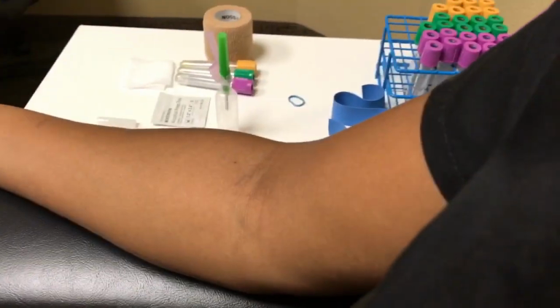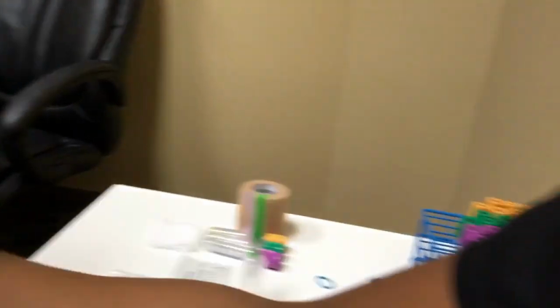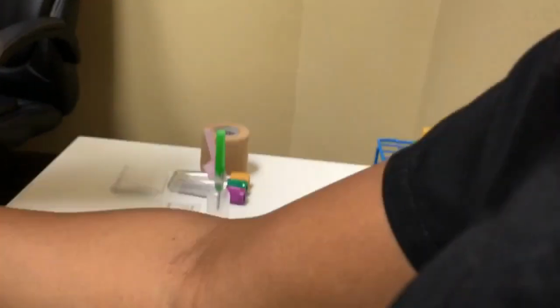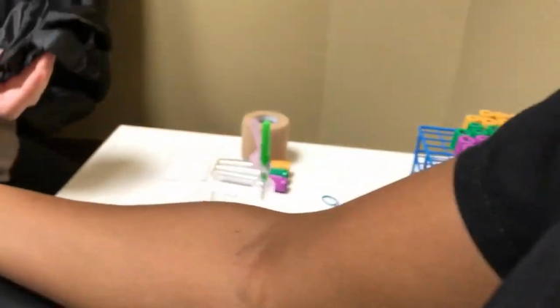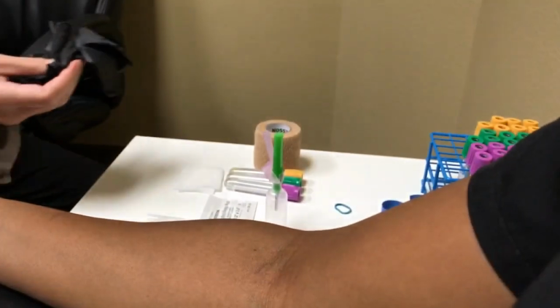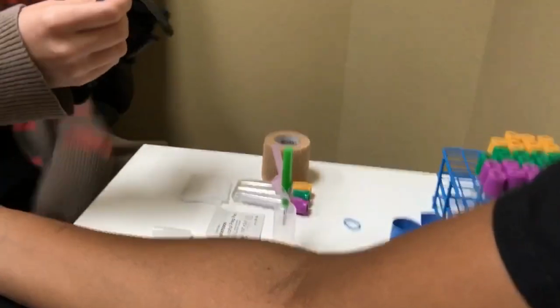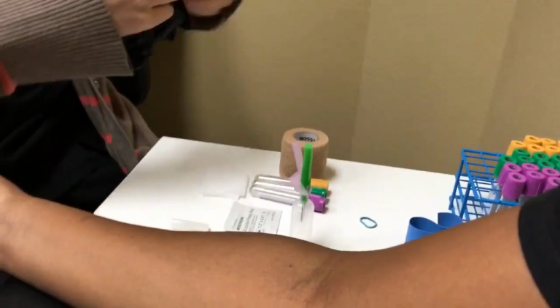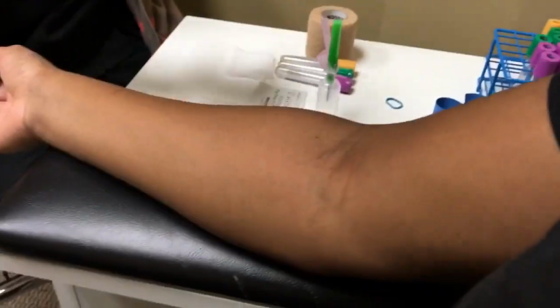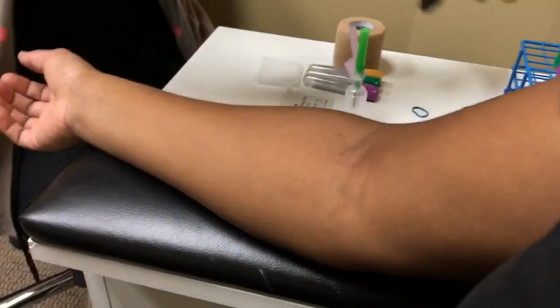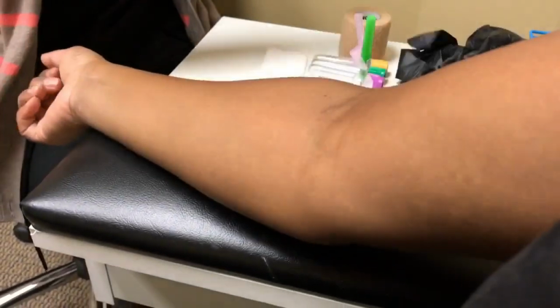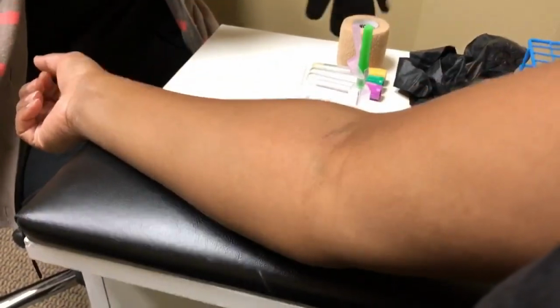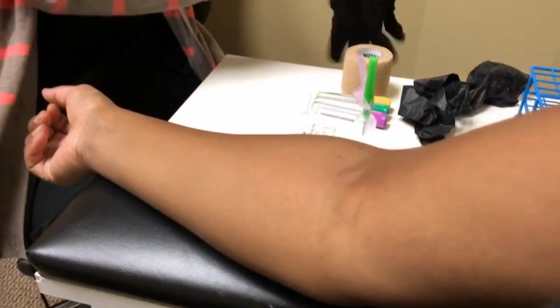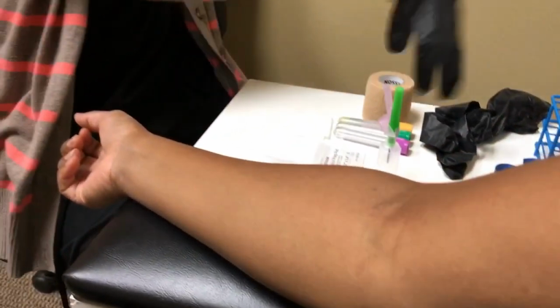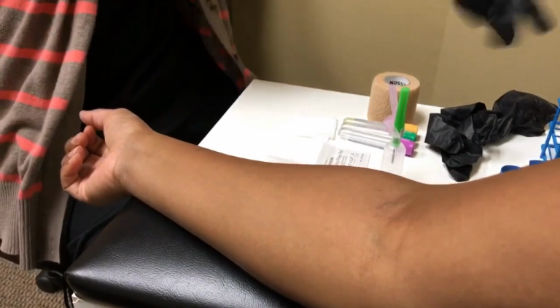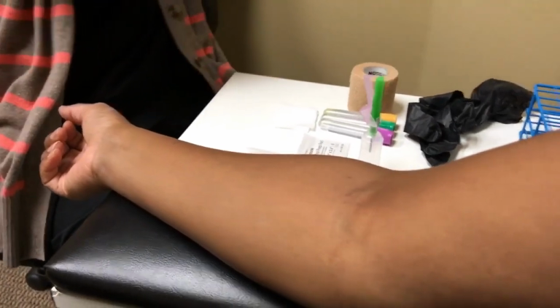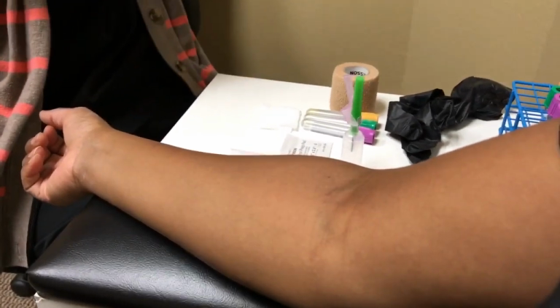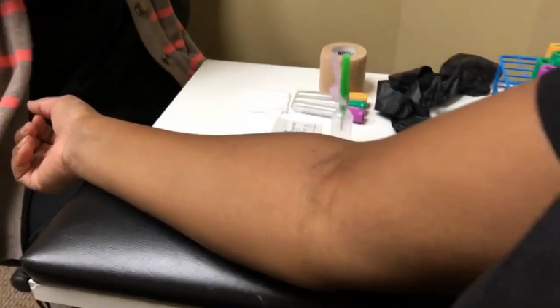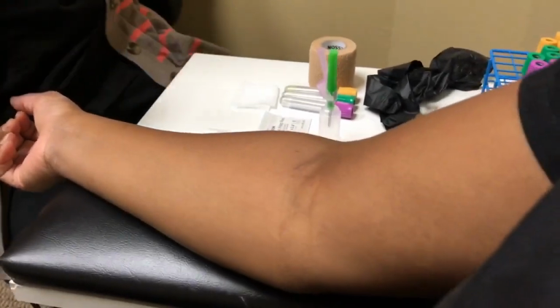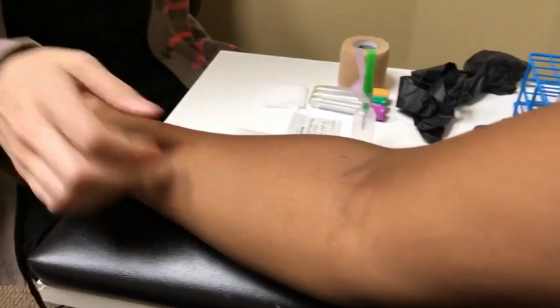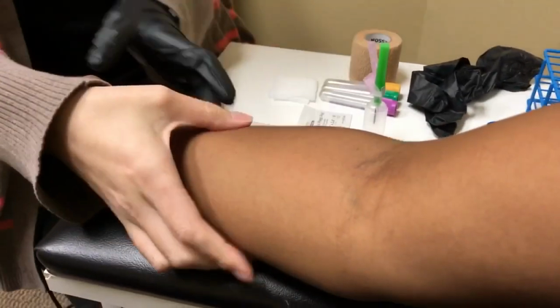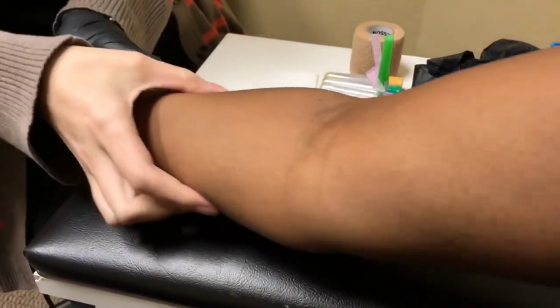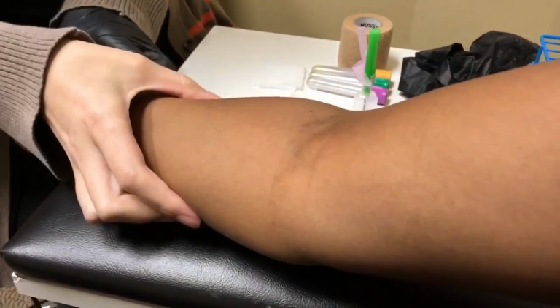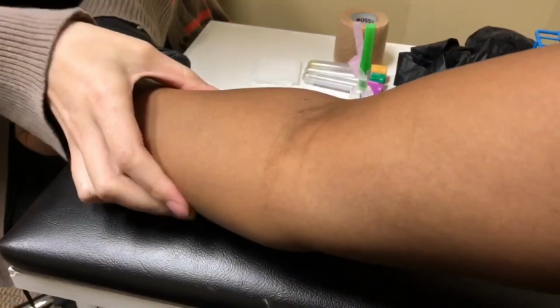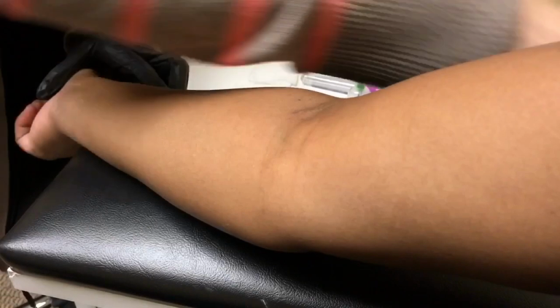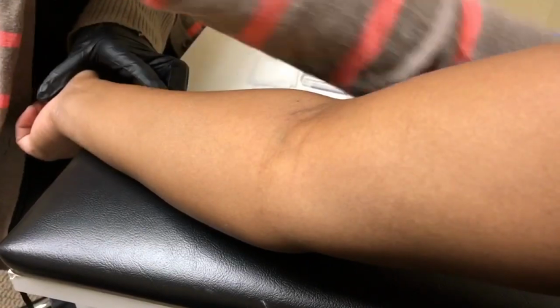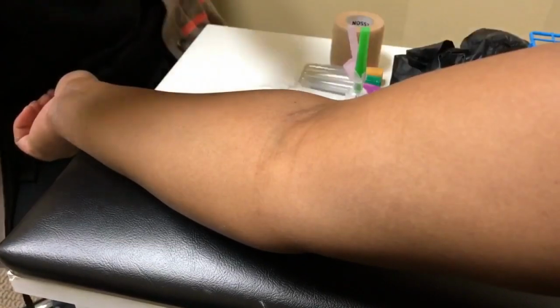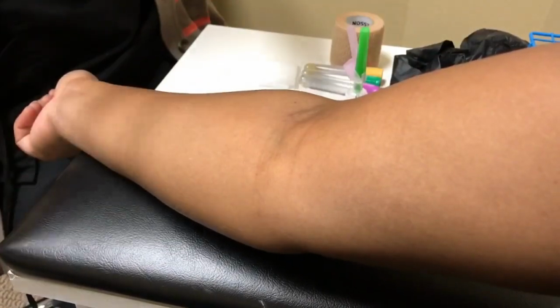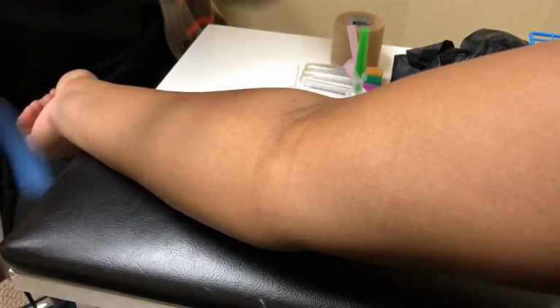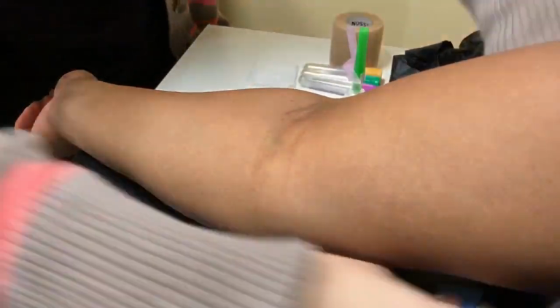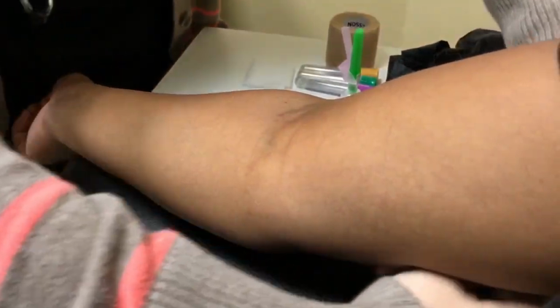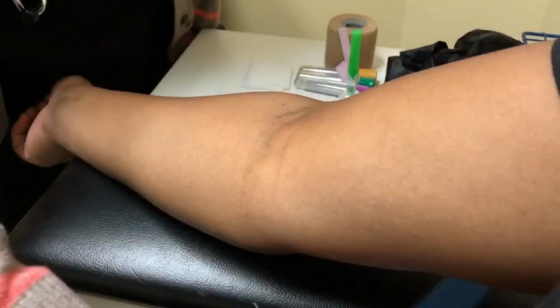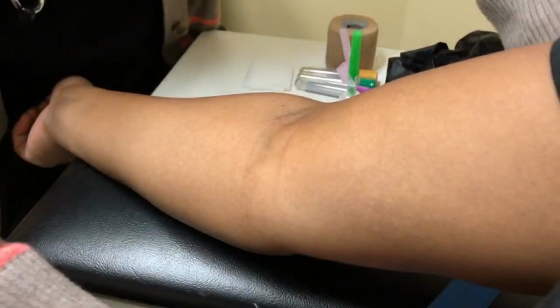I almost forgot a really important part — gloves, hand protection. So I'm going to take a look at her arm. I'm going to put the tourniquet on and see what we're working with.